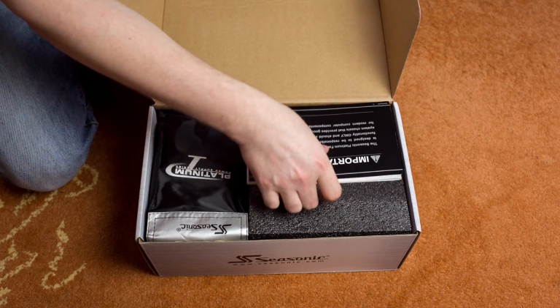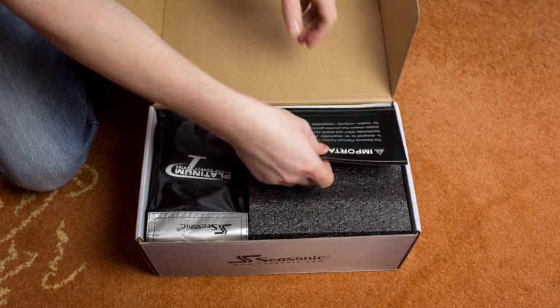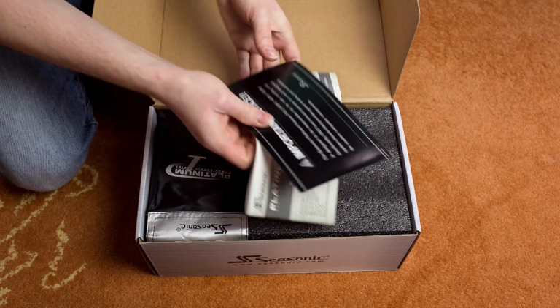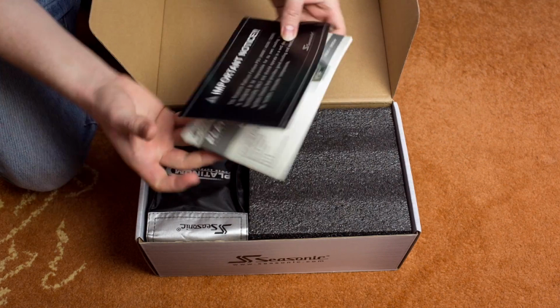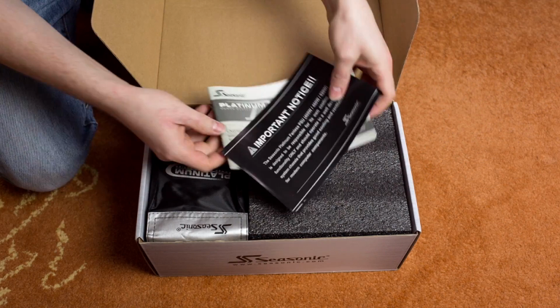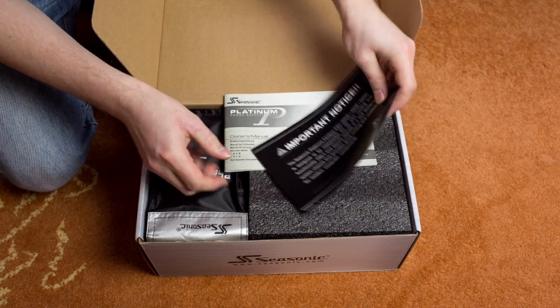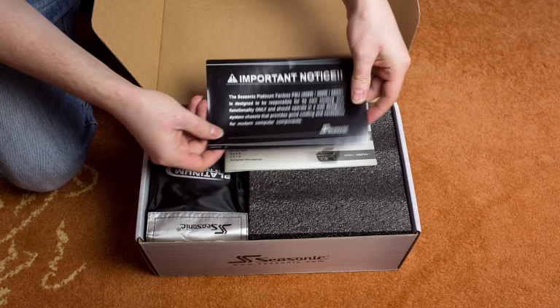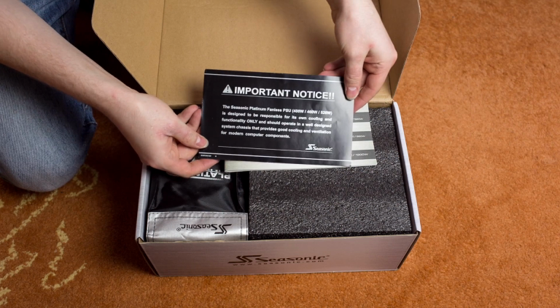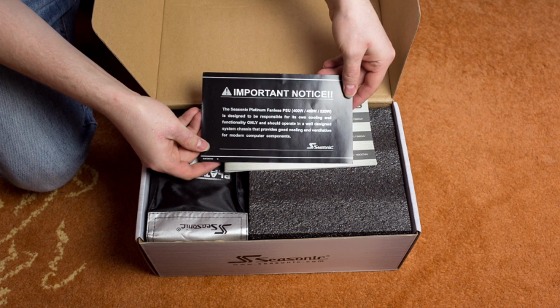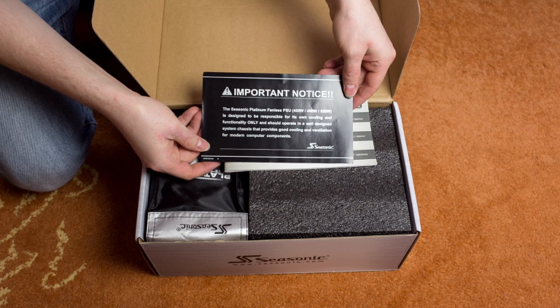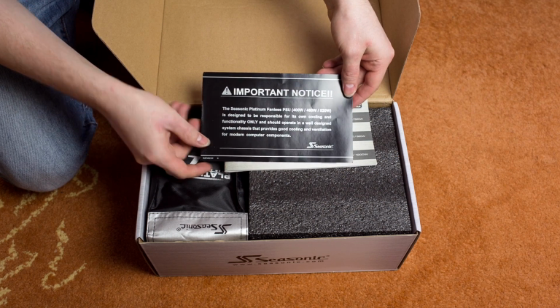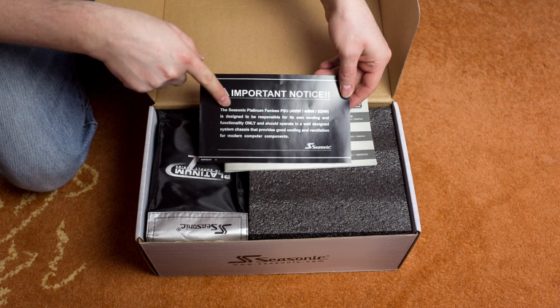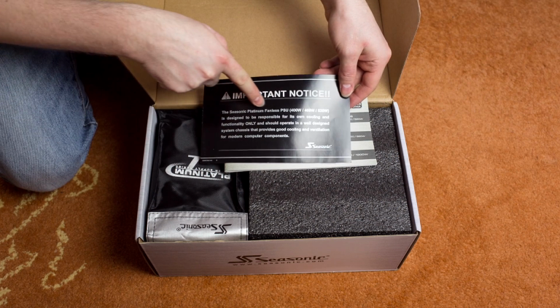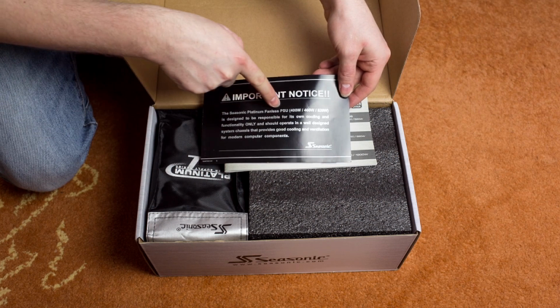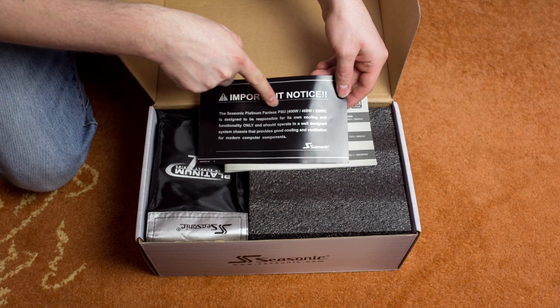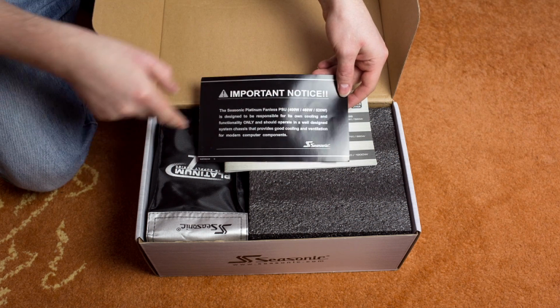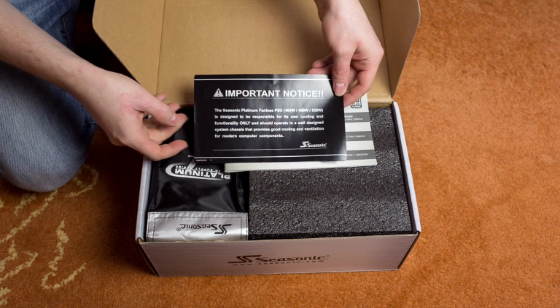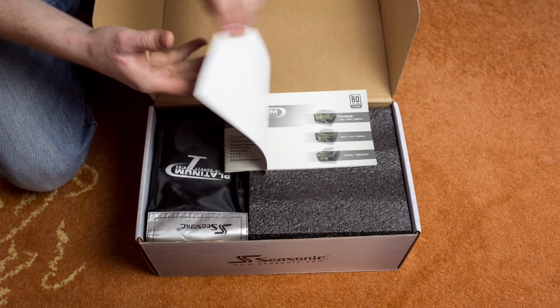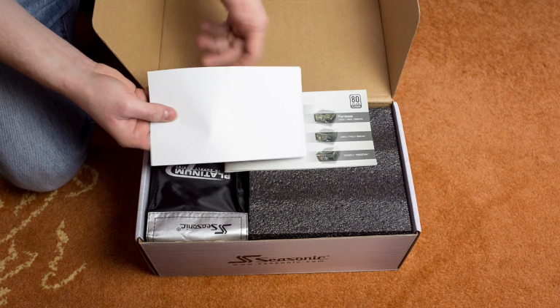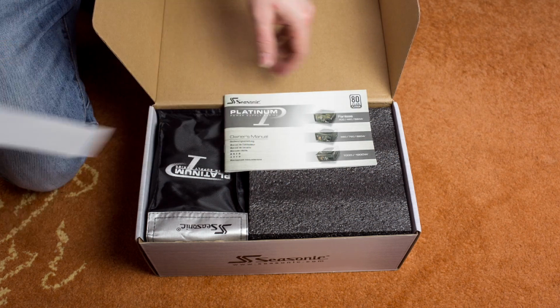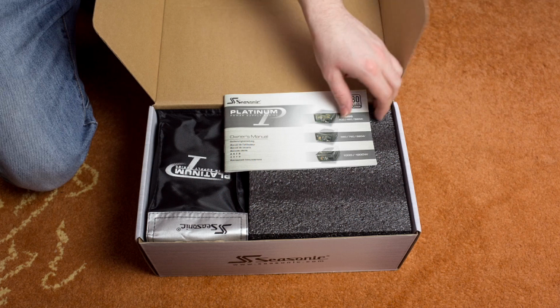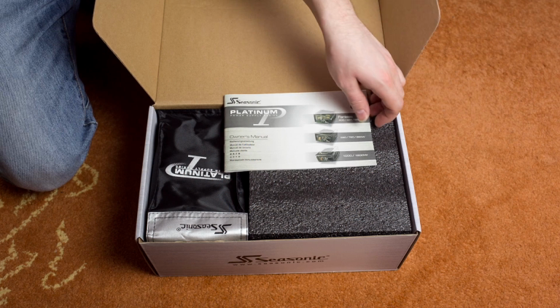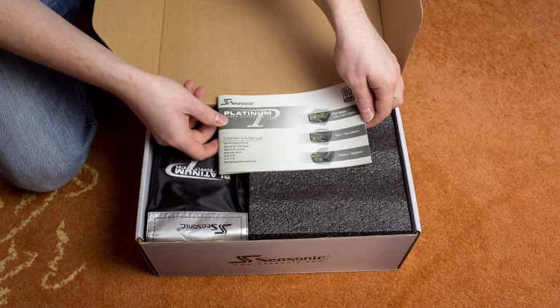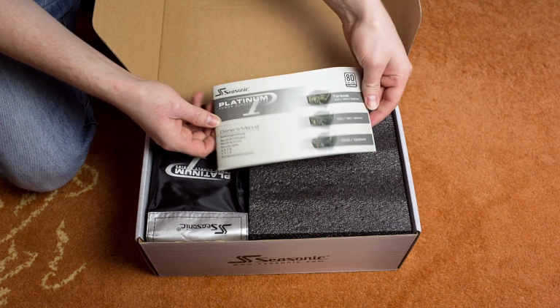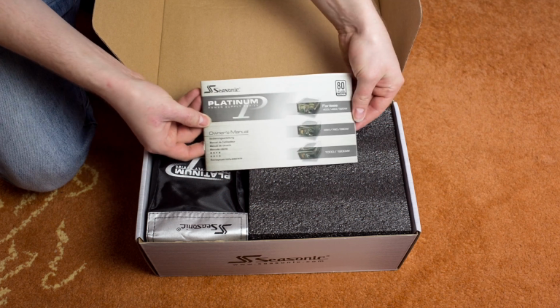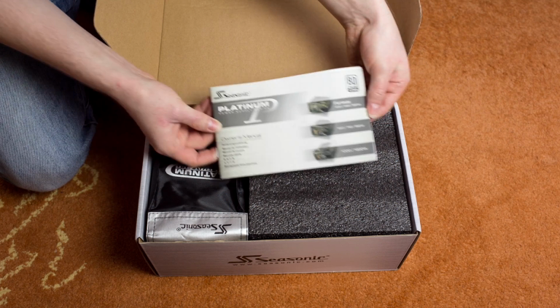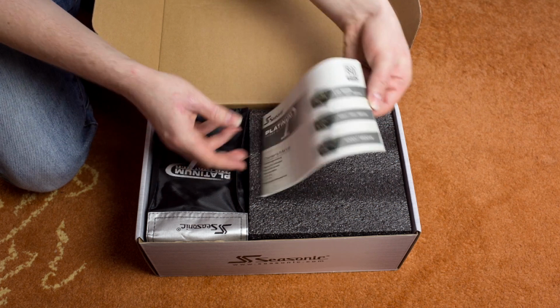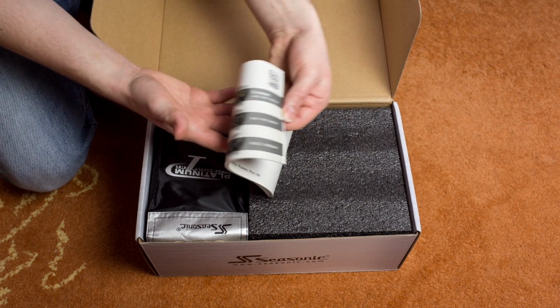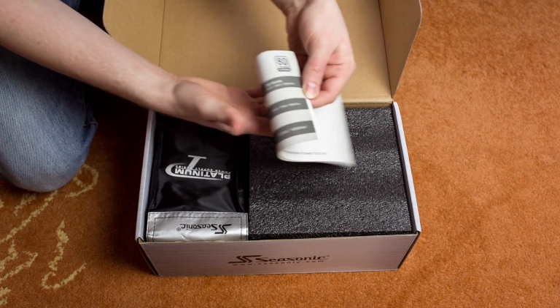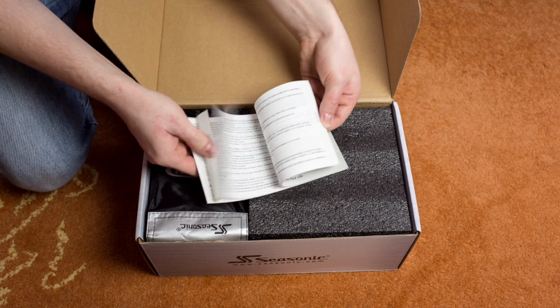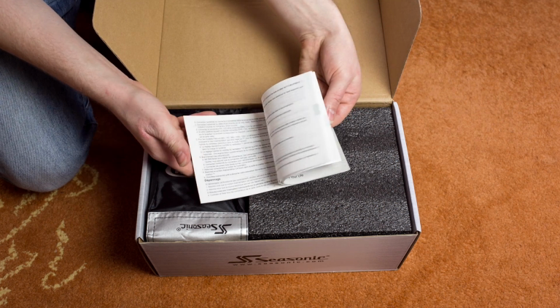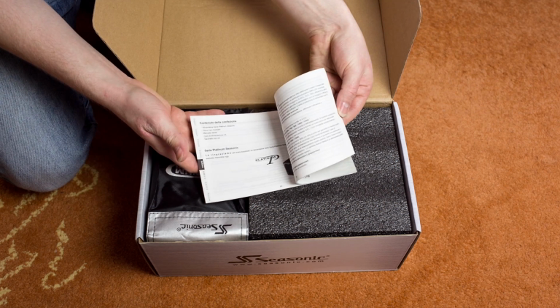We got some important notice that this is a fanless PSU, so you are responsible for your own cooling. There's the owner's manual — just flip through the pages a little bit.